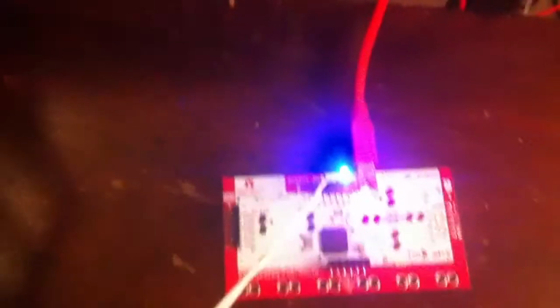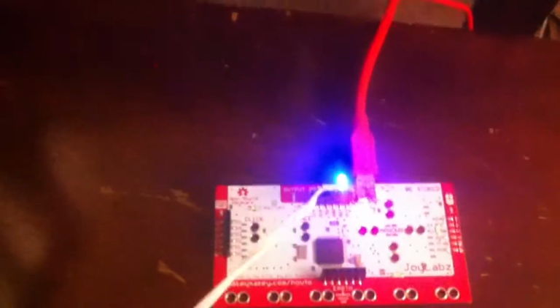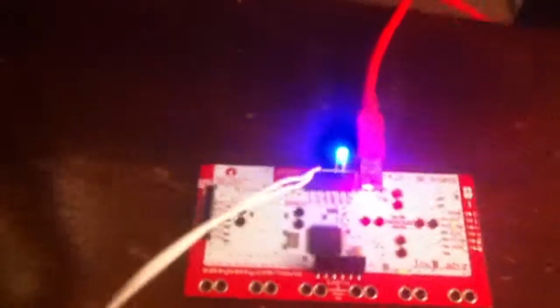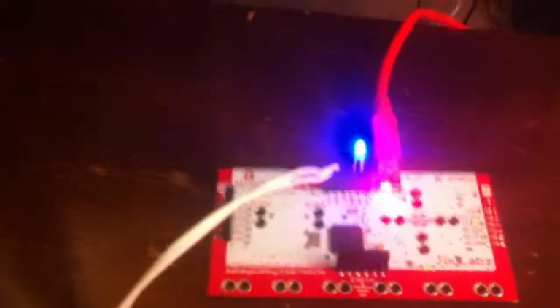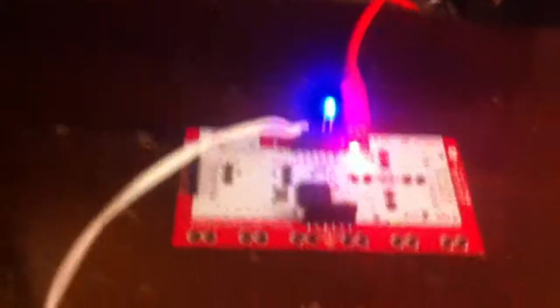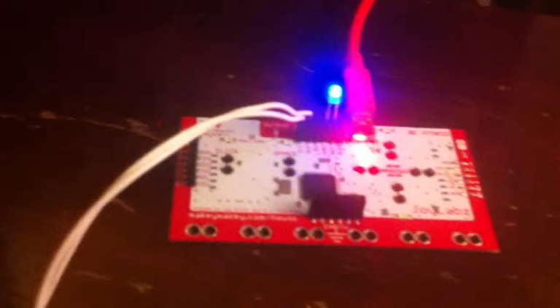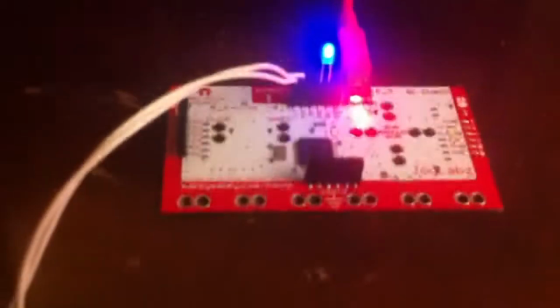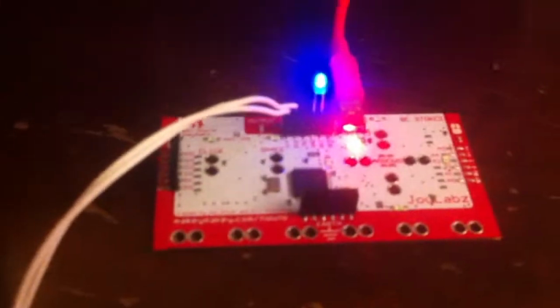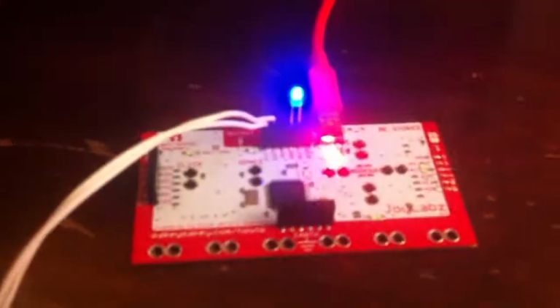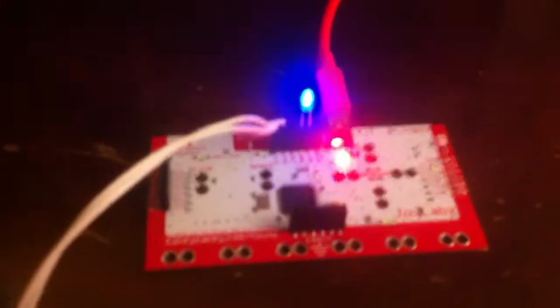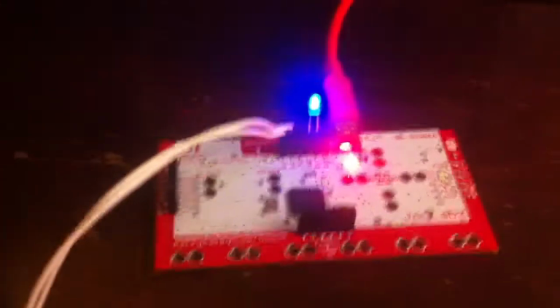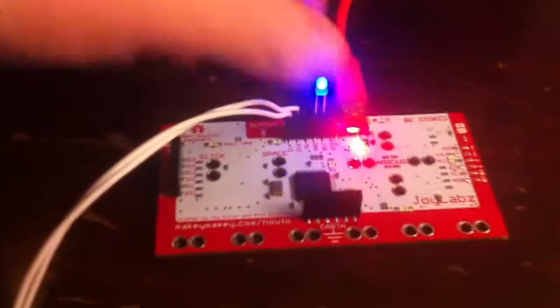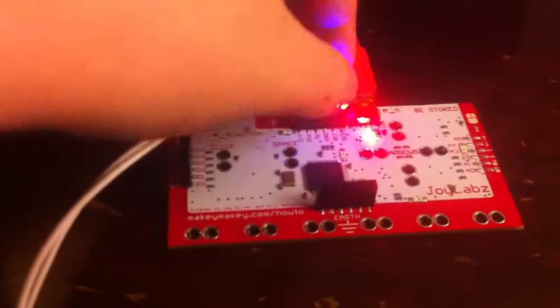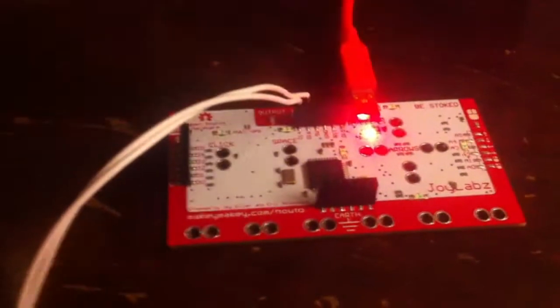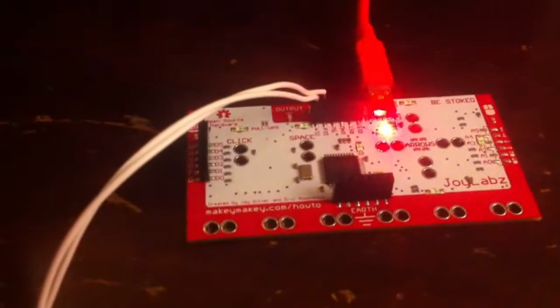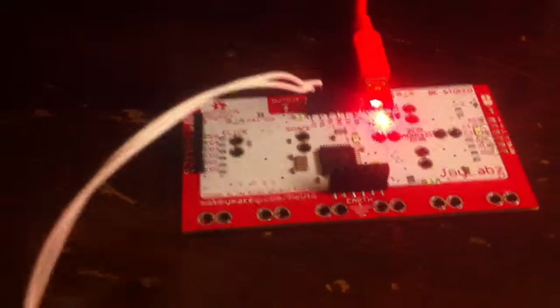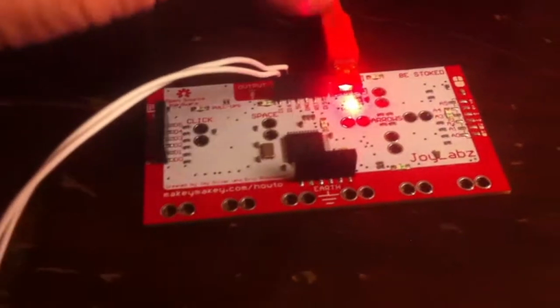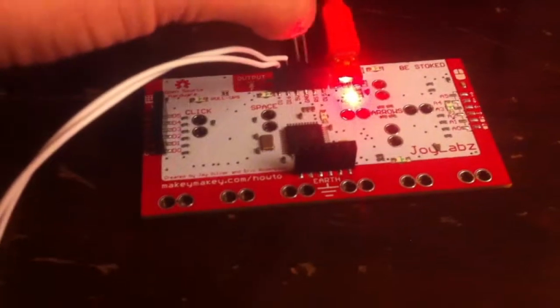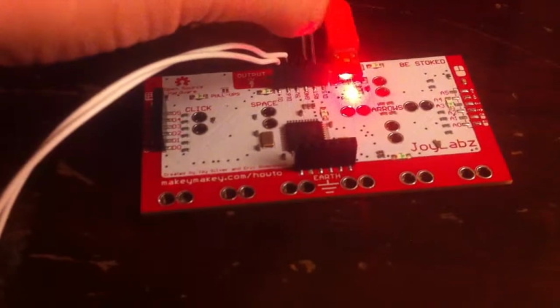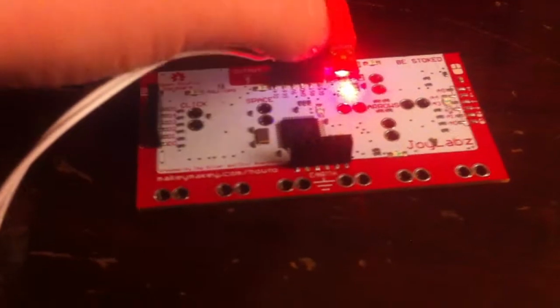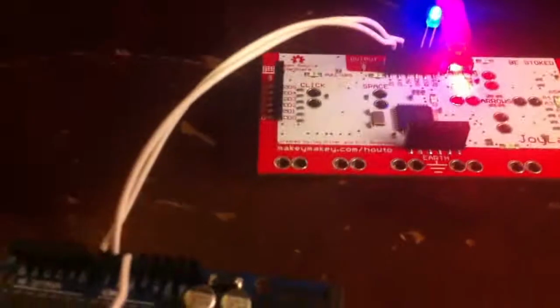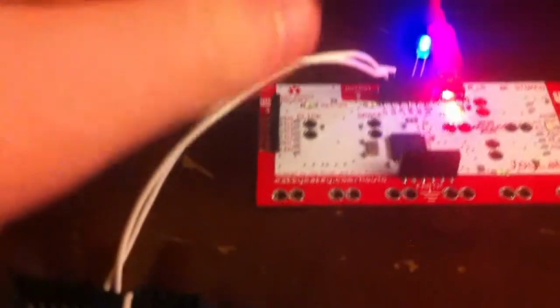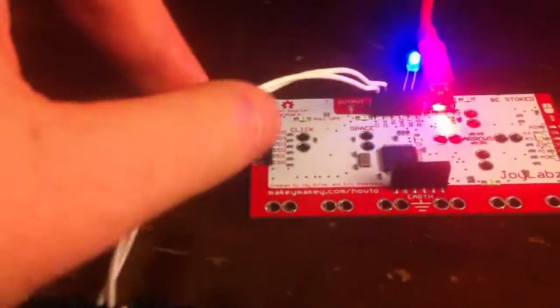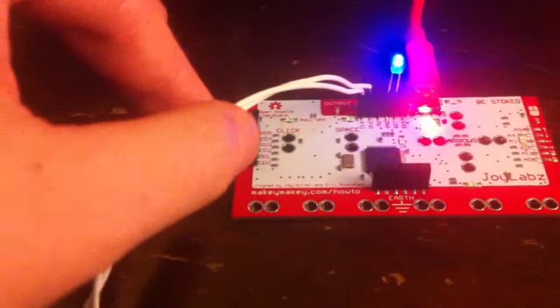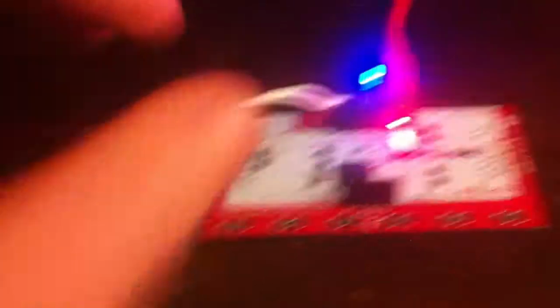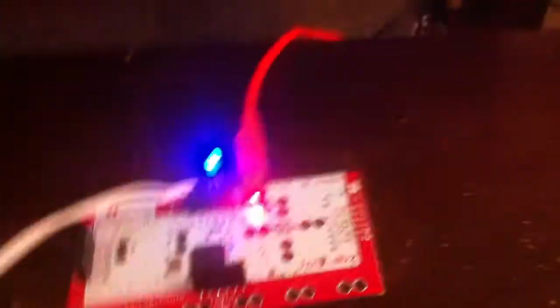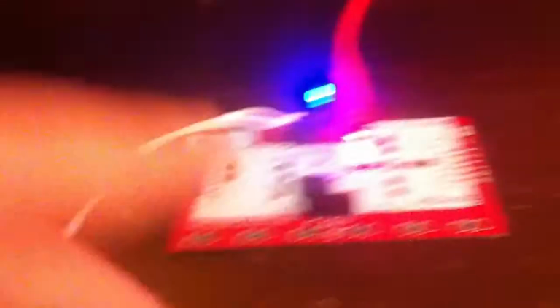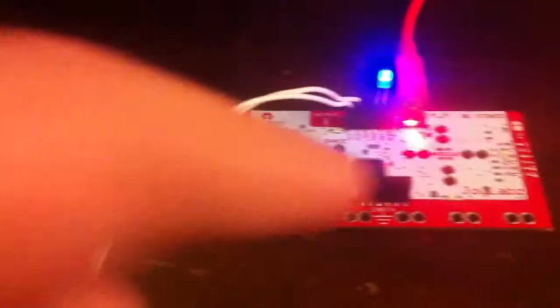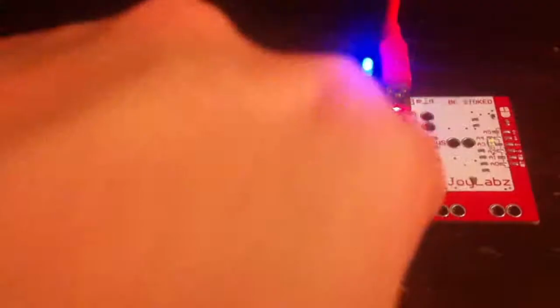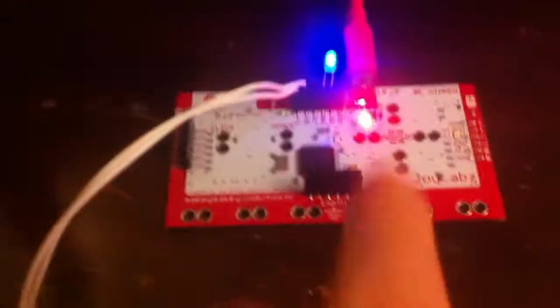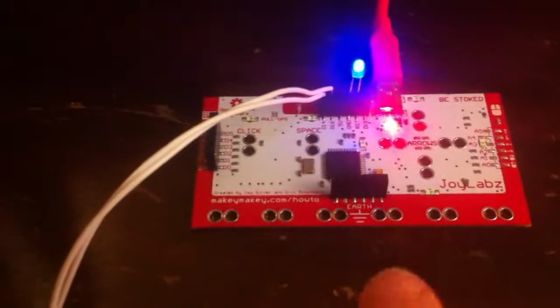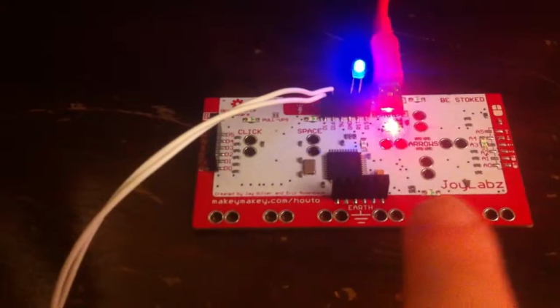What I was messing around with is this output header here. I have an LED connected to it just to show that there's power coming out of it. The power doesn't actually come out of it until I make a connection with these buttons.